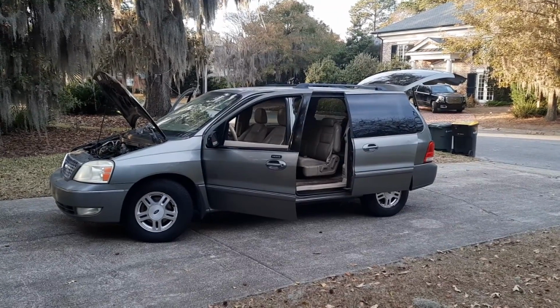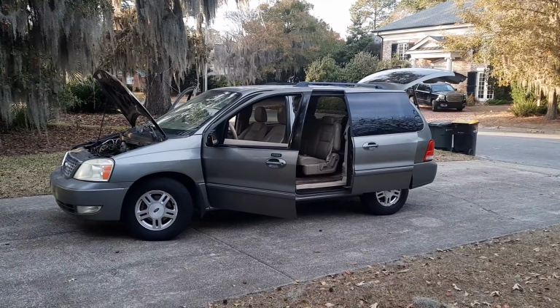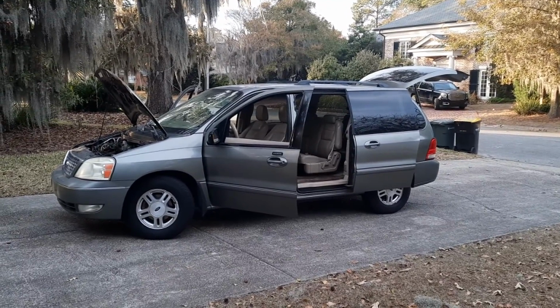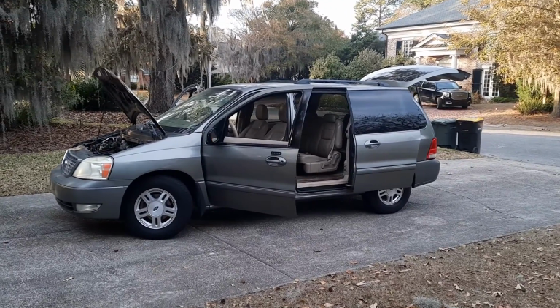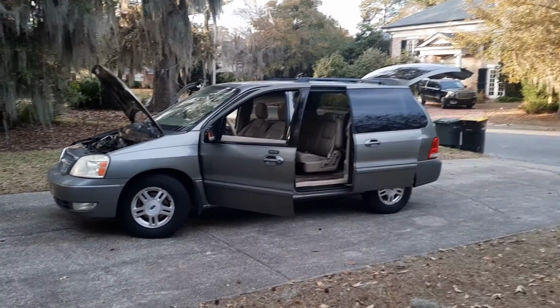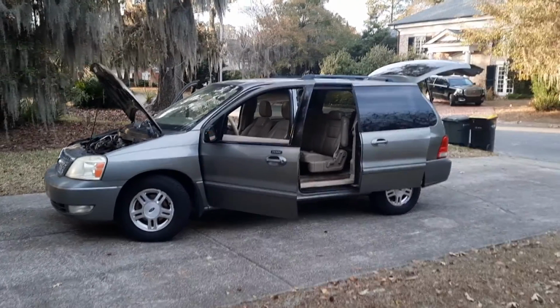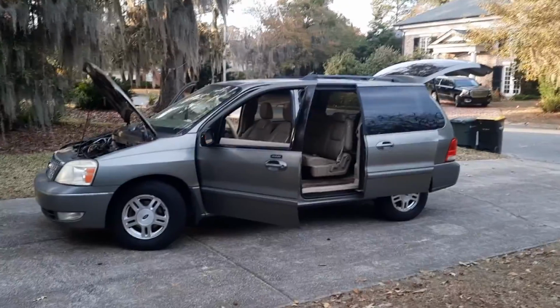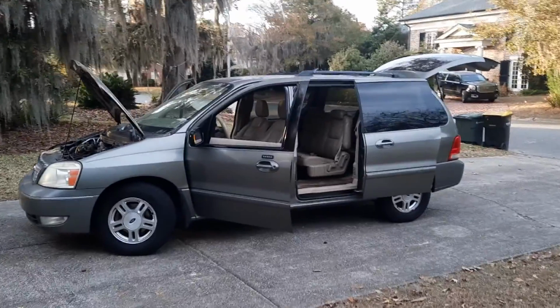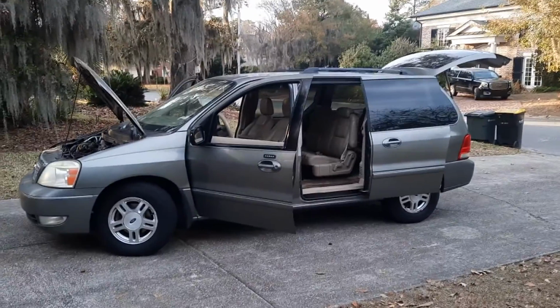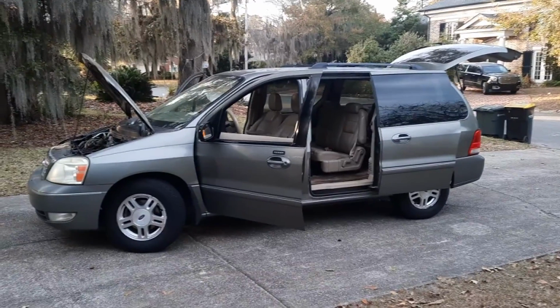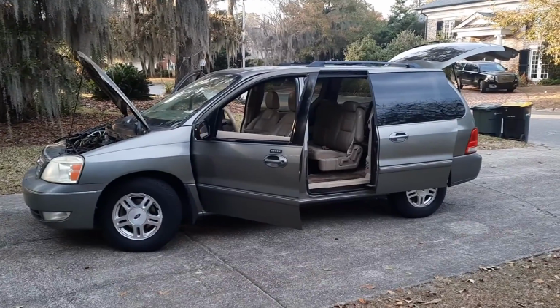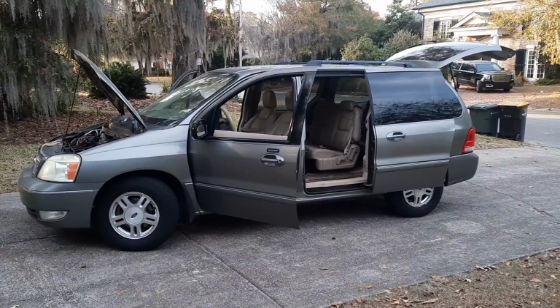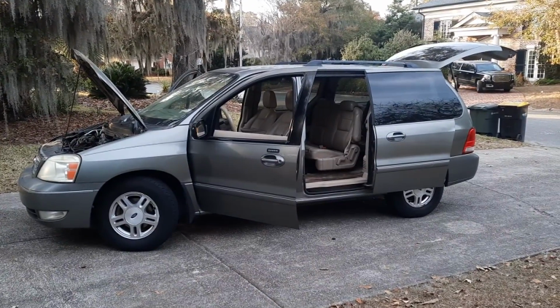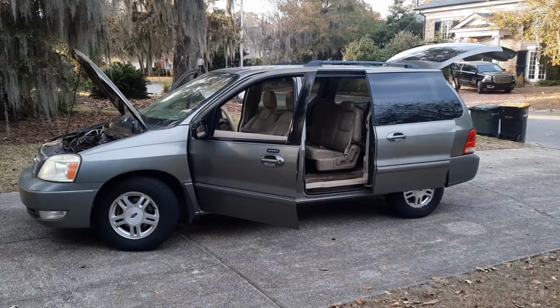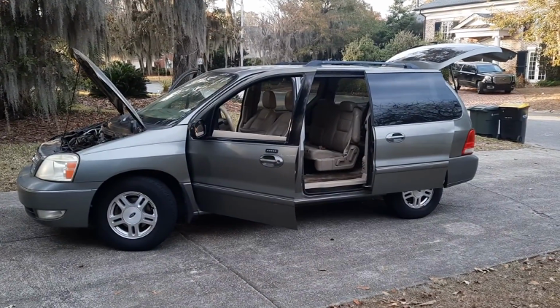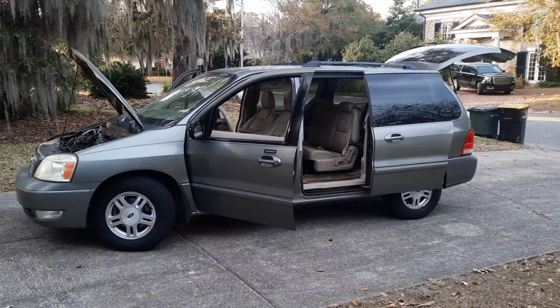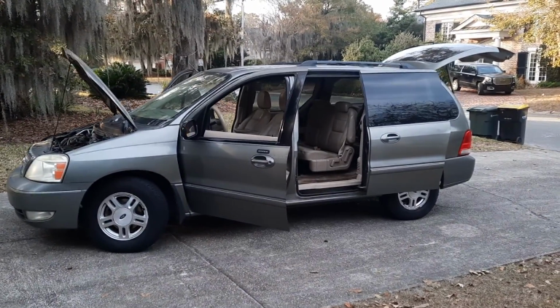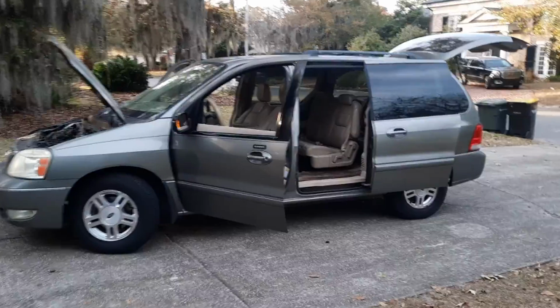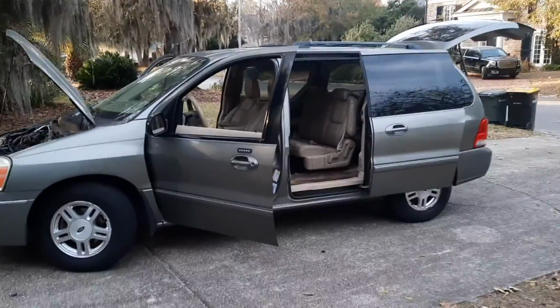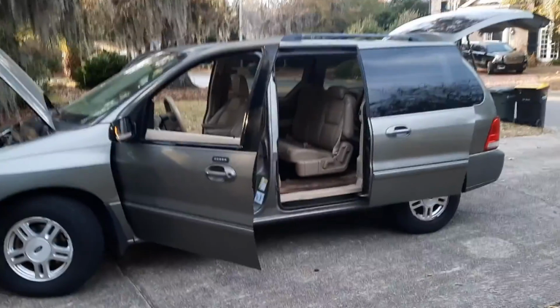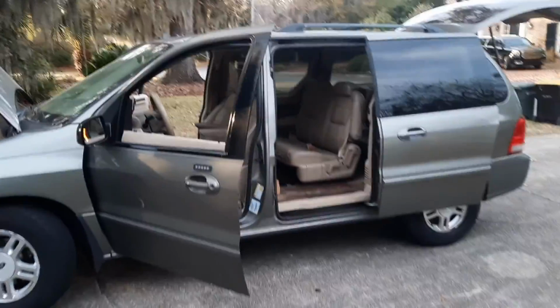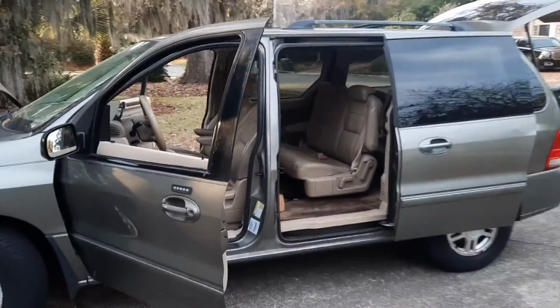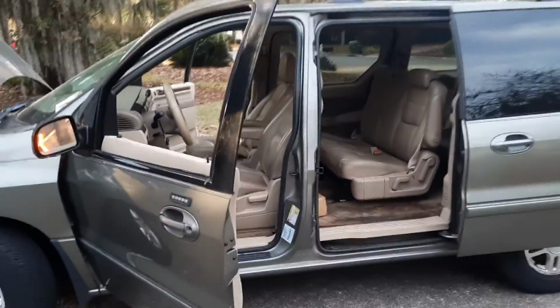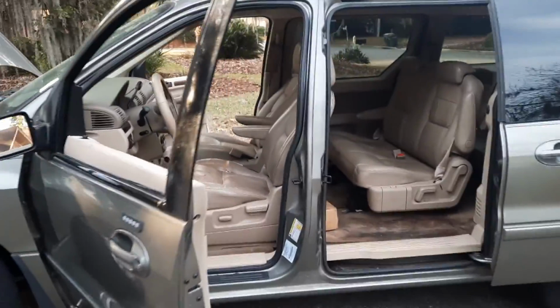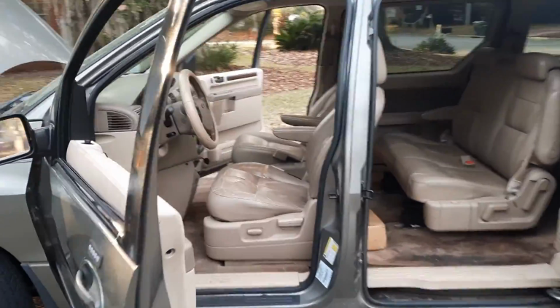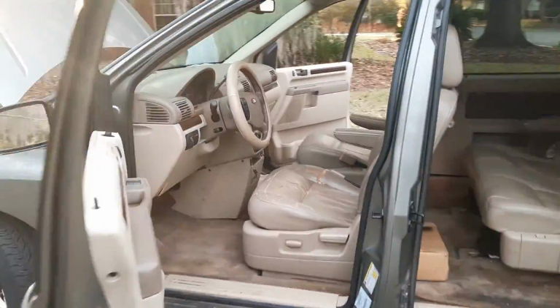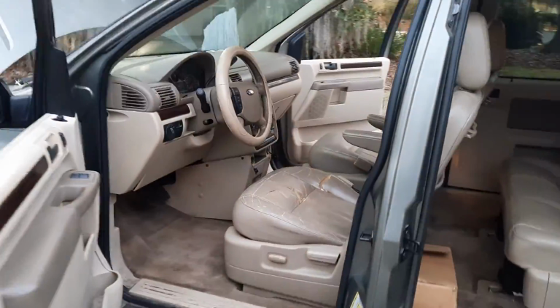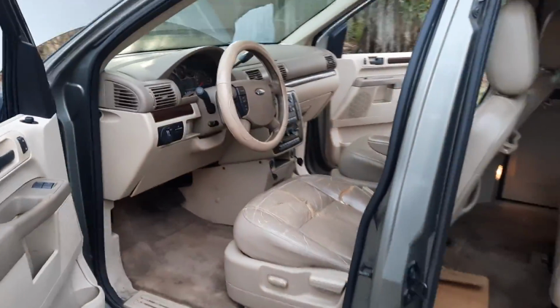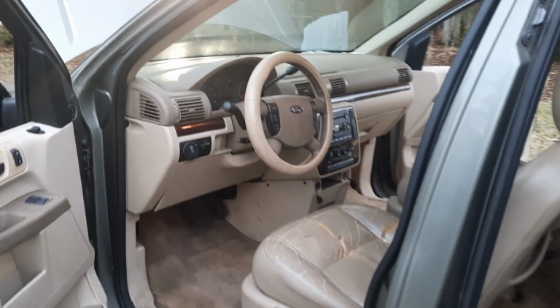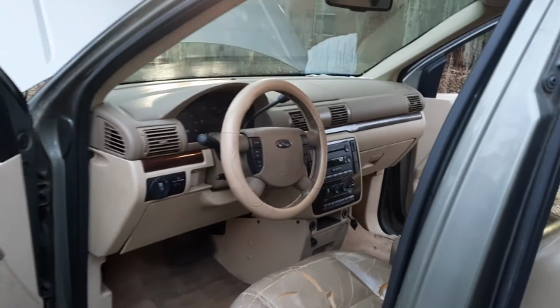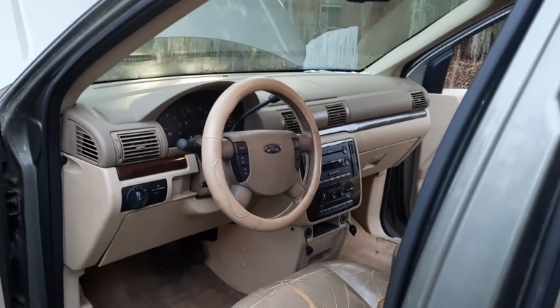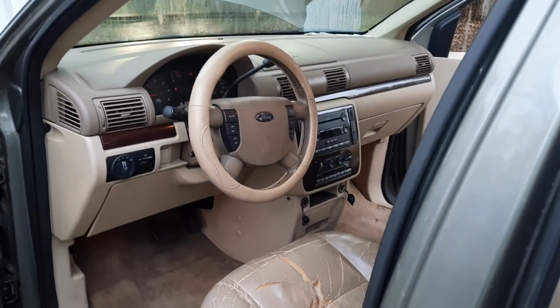It only has a hundred and twelve thousand miles on it. Tires are good, brakes are new, alternator is new, and there are some new front end suspension components.